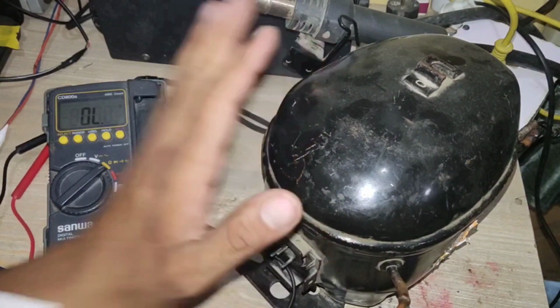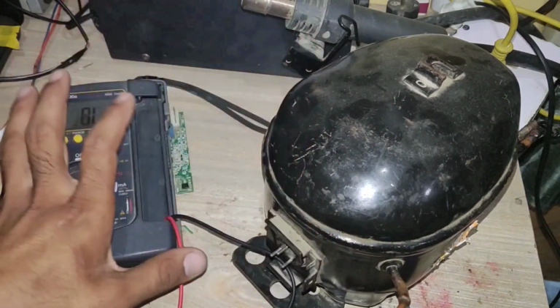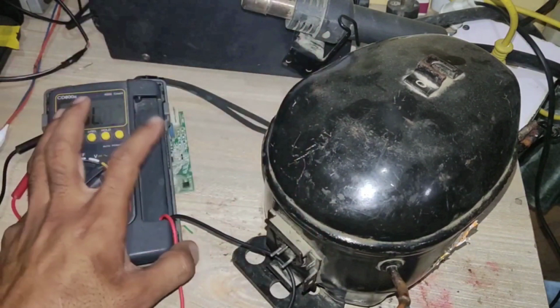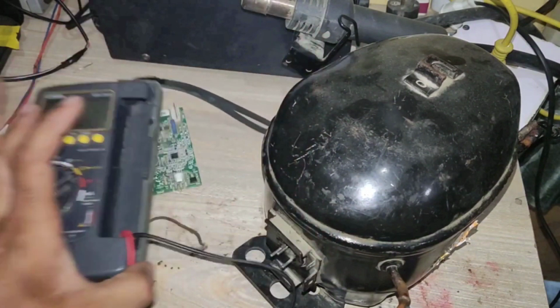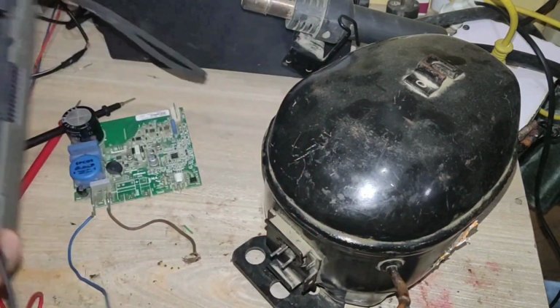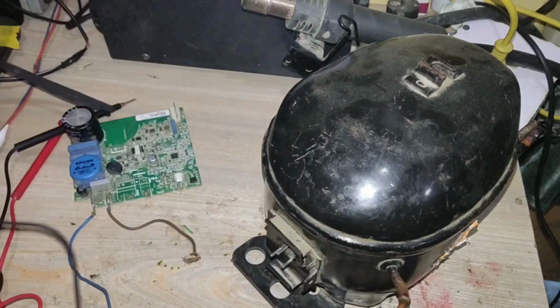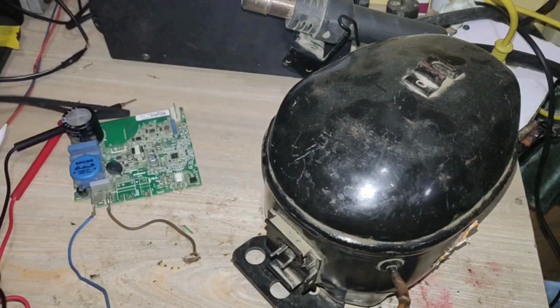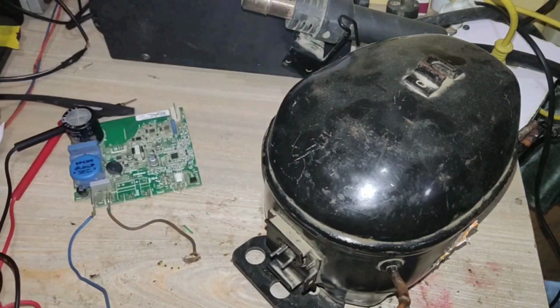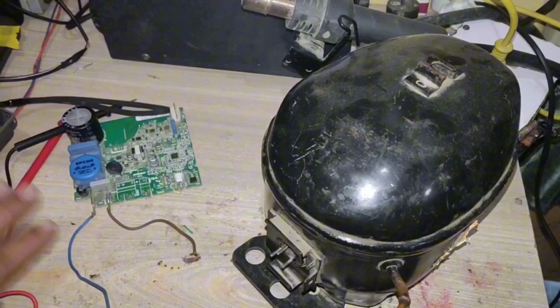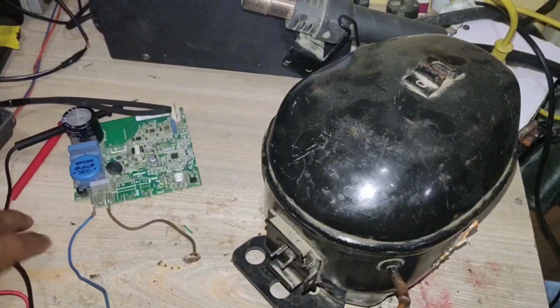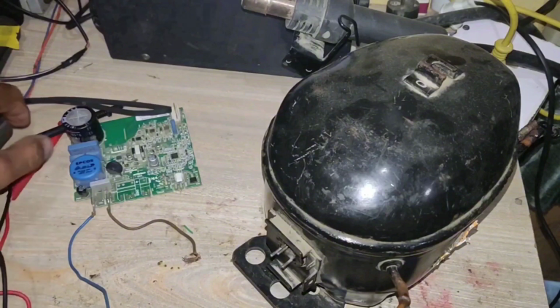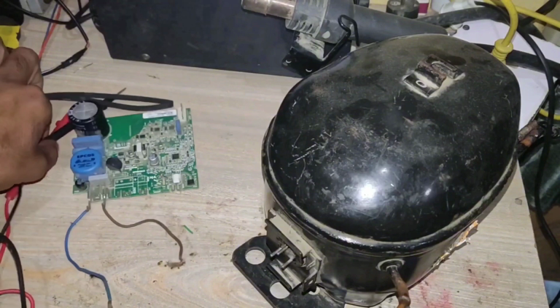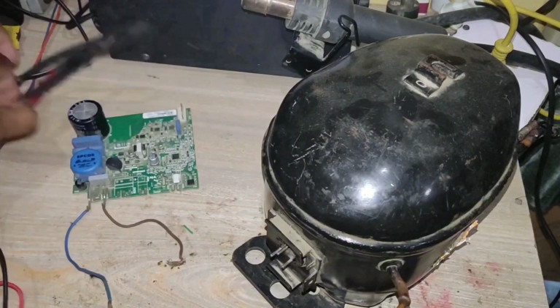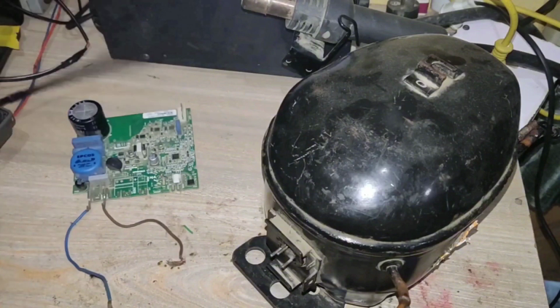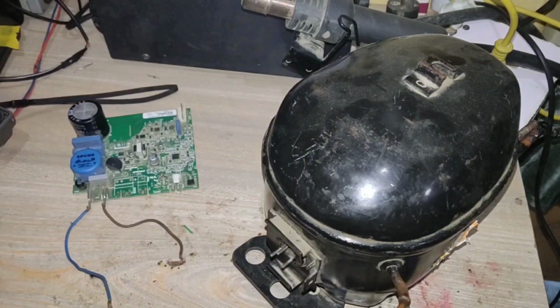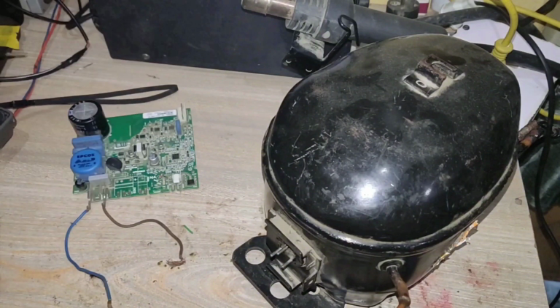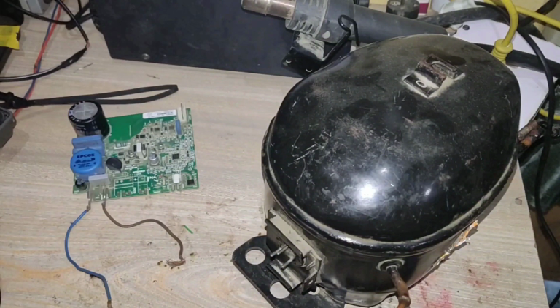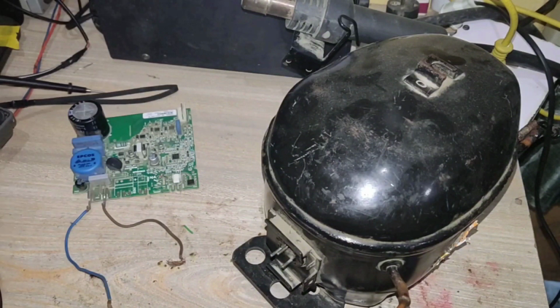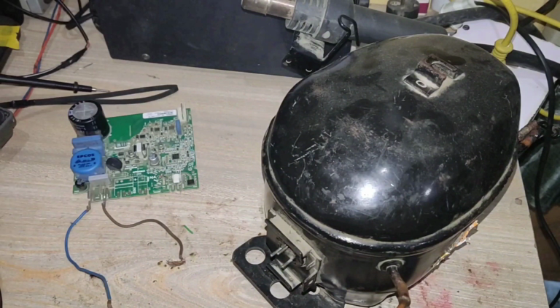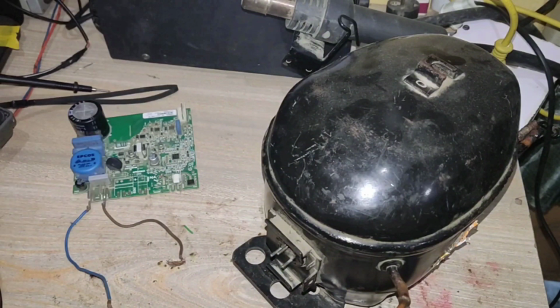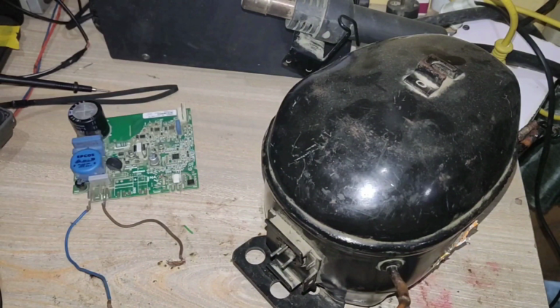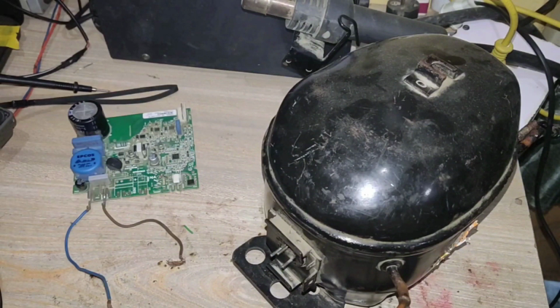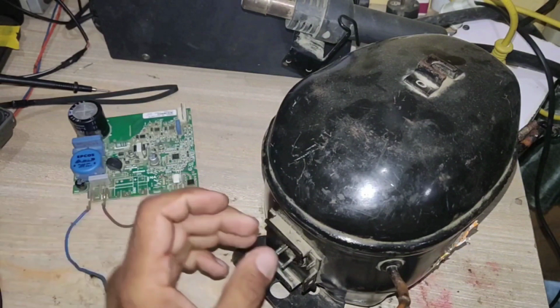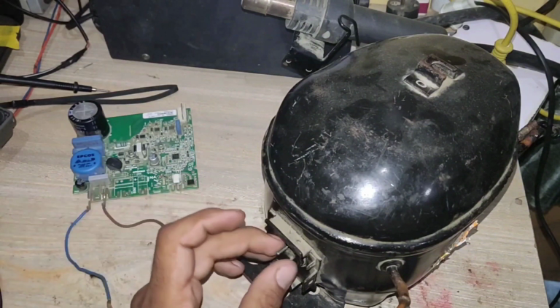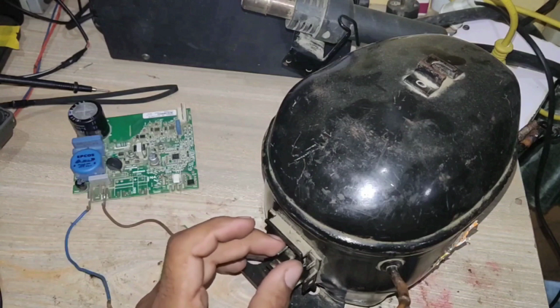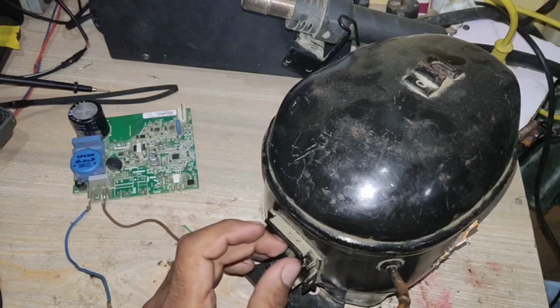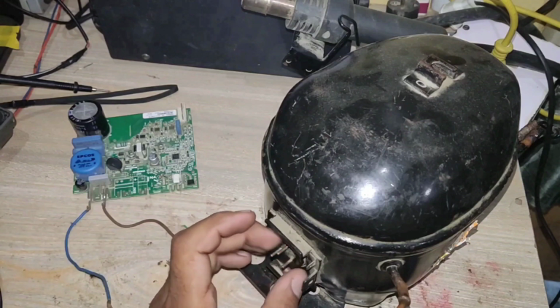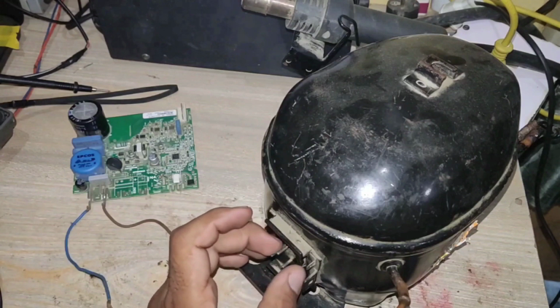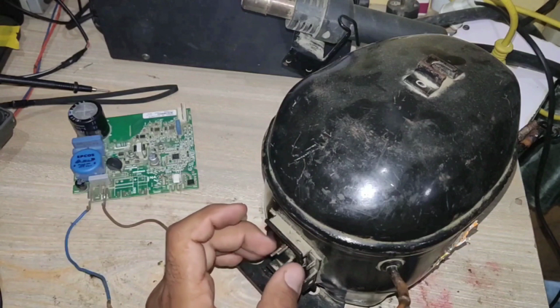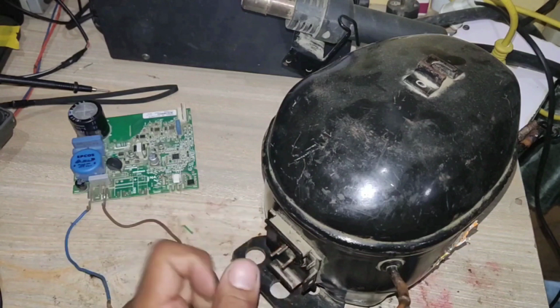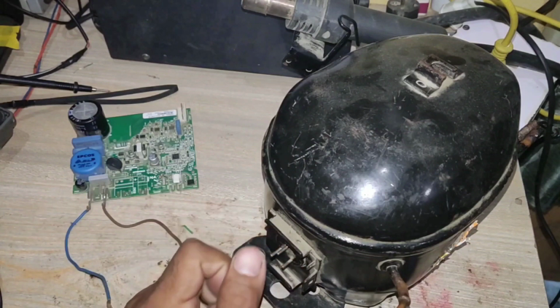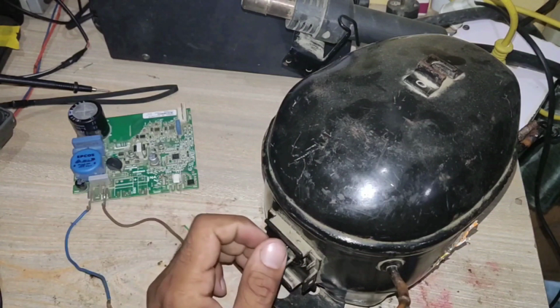Also check the terminal resistance with the compressor body. If the meter shows continuity, your compressor winding is shorted, and you need to replace the compressor.